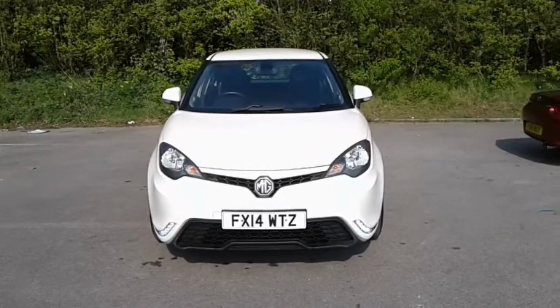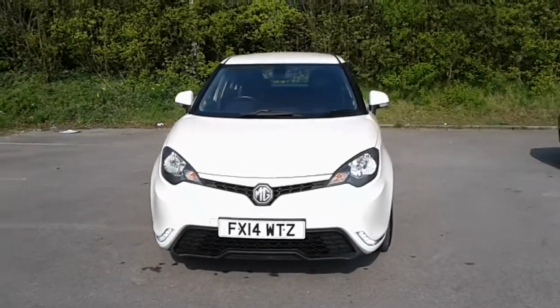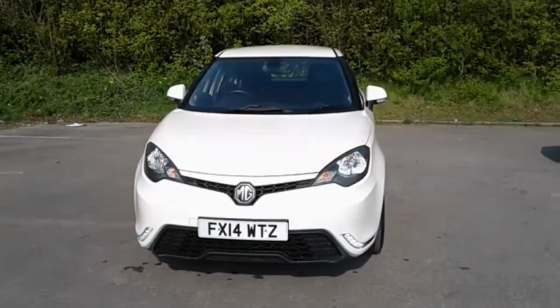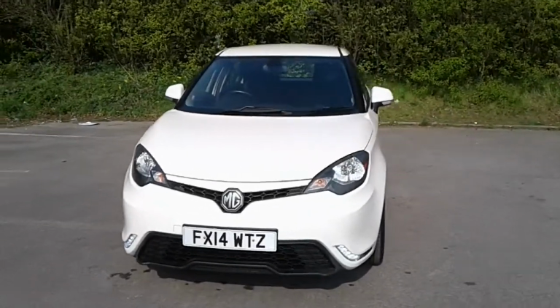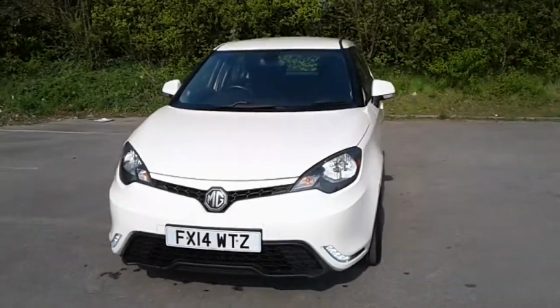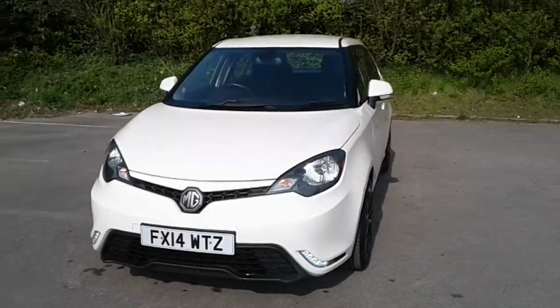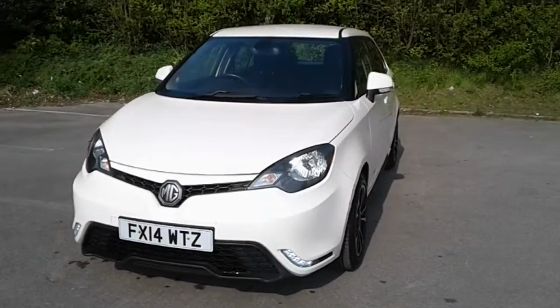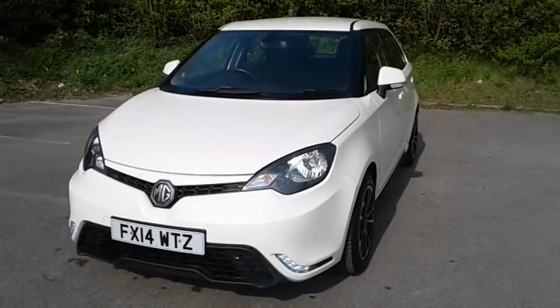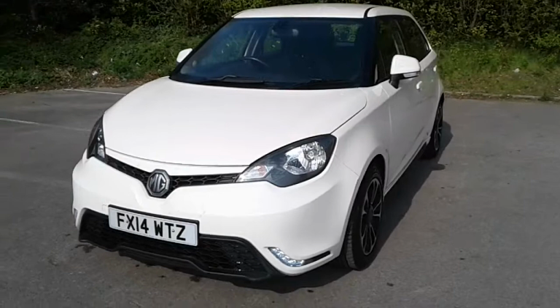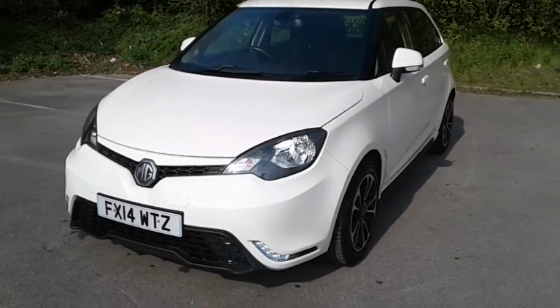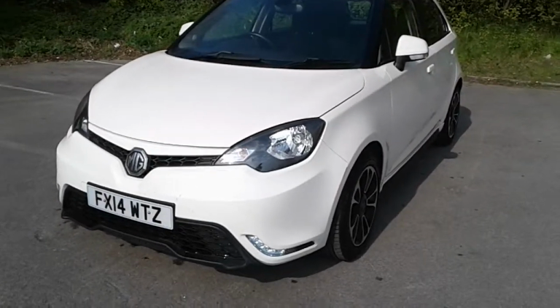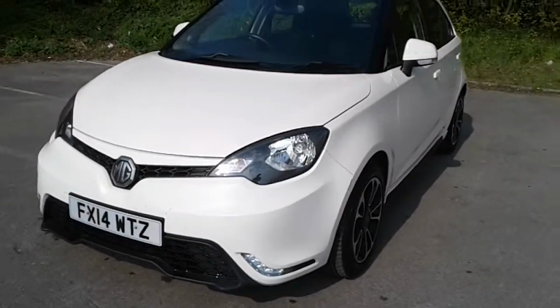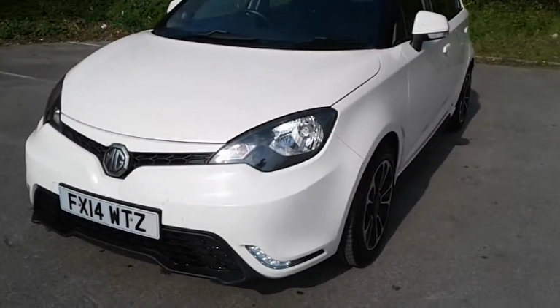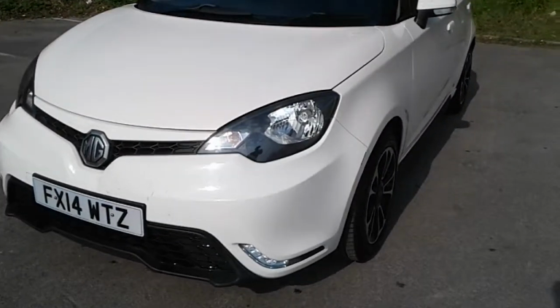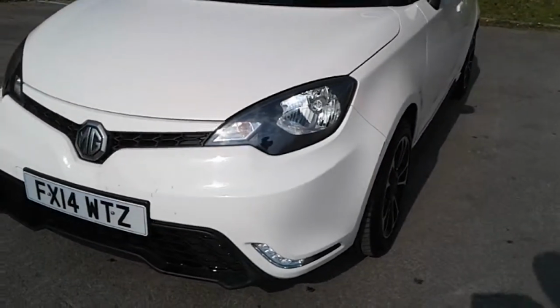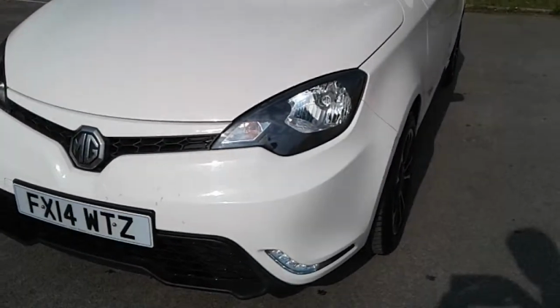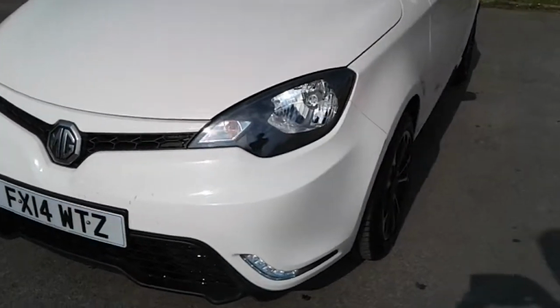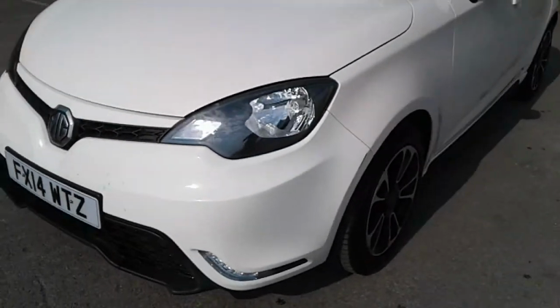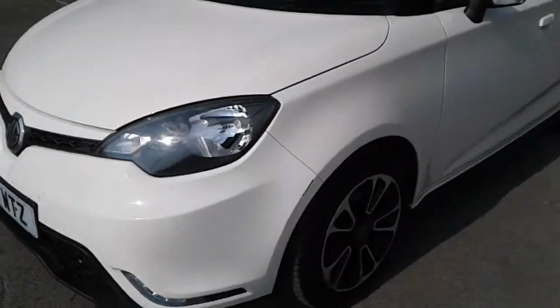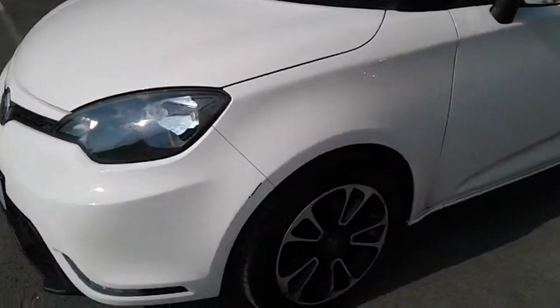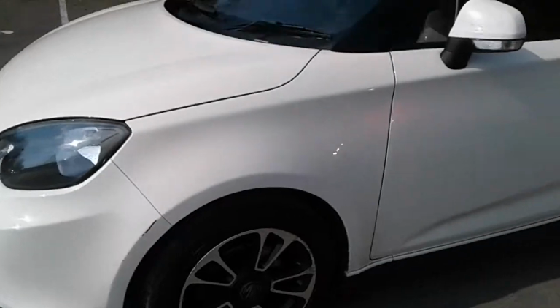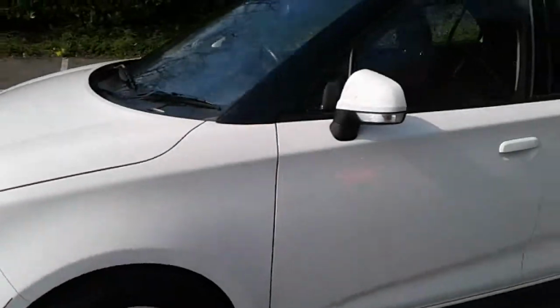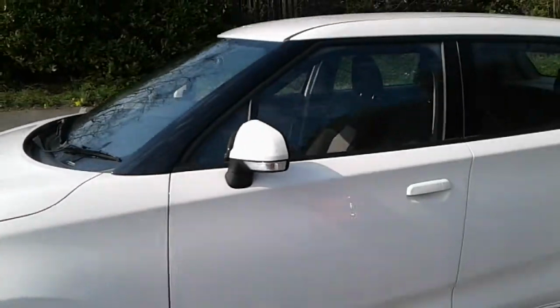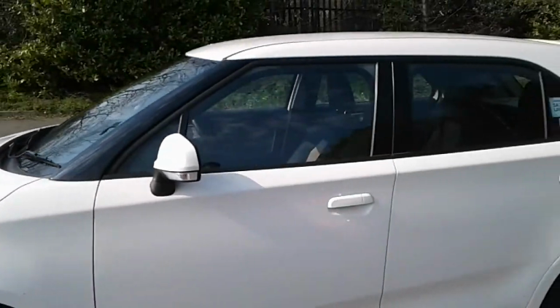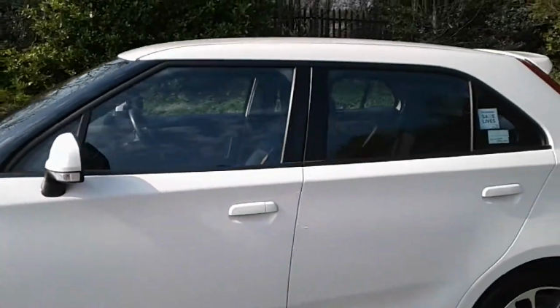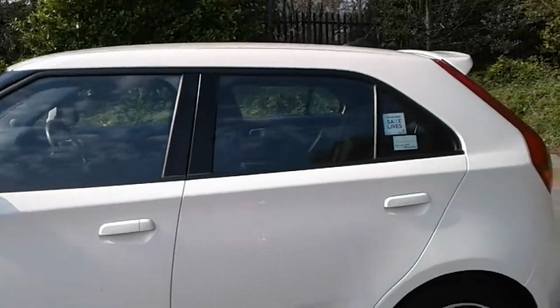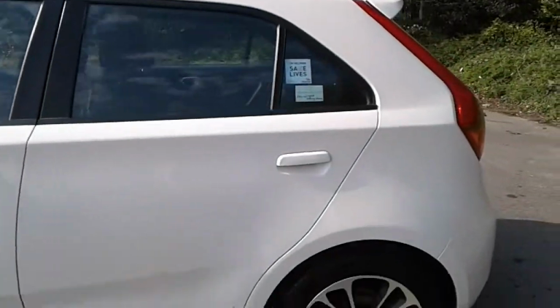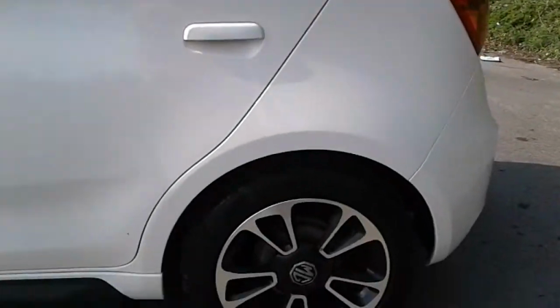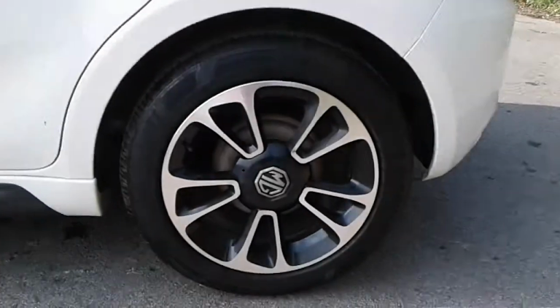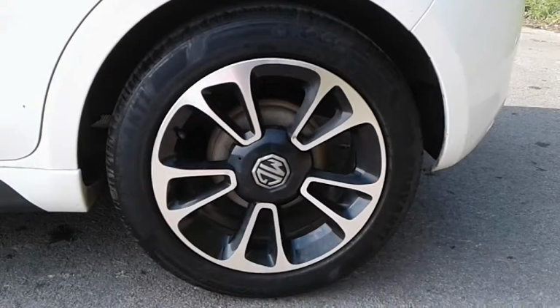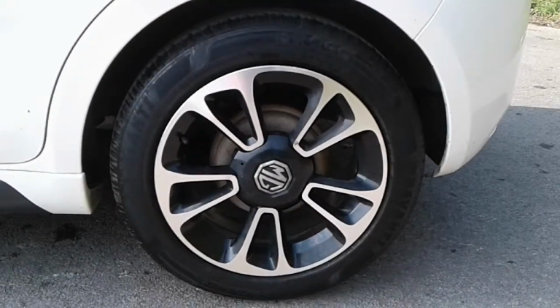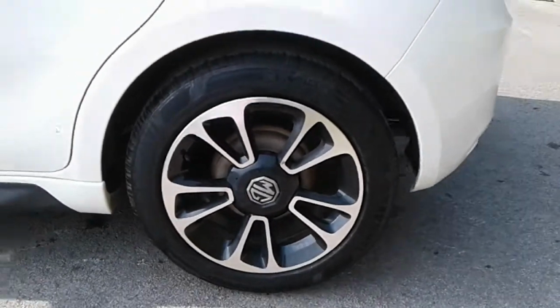Welcome to Pentagon at Lincoln Tritton Road. Here we have a 2014 MG. It does come fitted with daytime running lights, color-coded door mirrors and handles, and 16 inch alloy wheels.